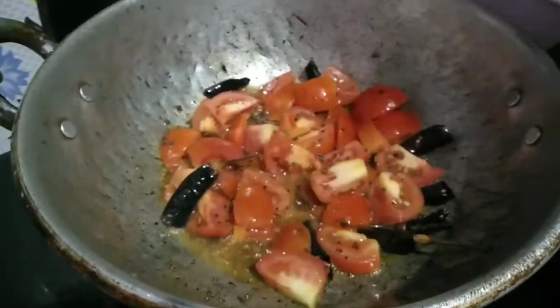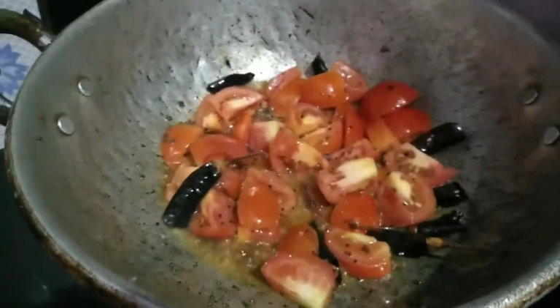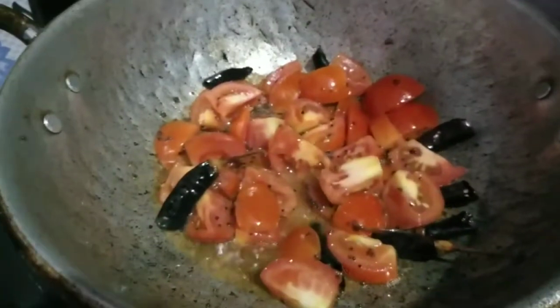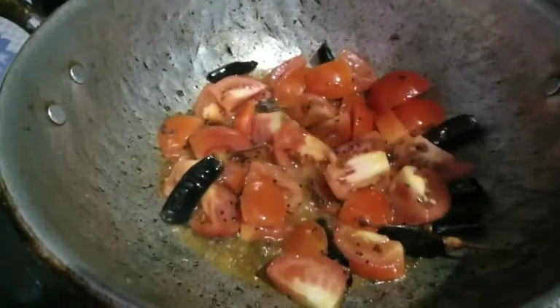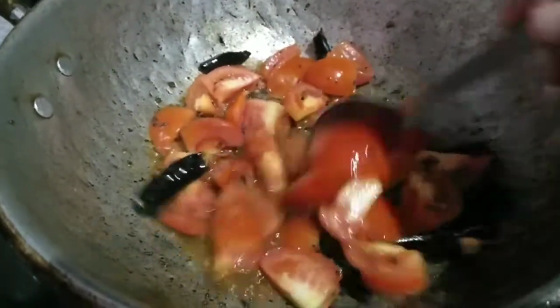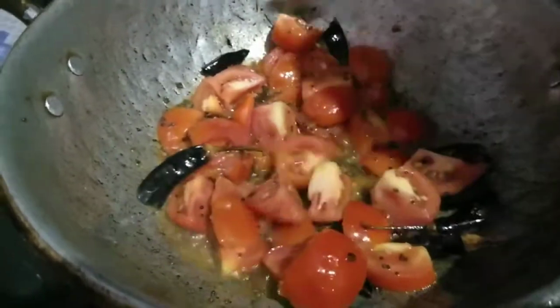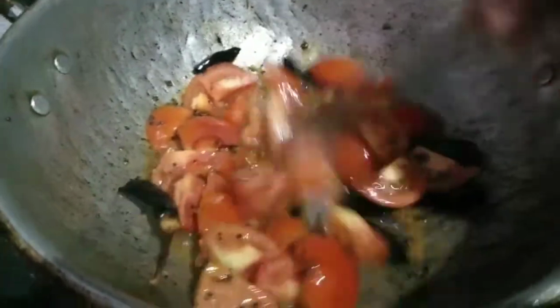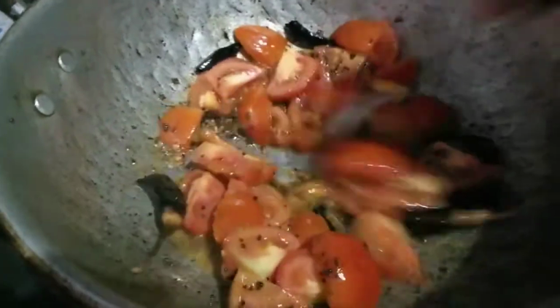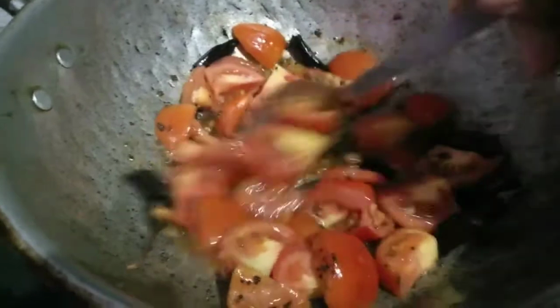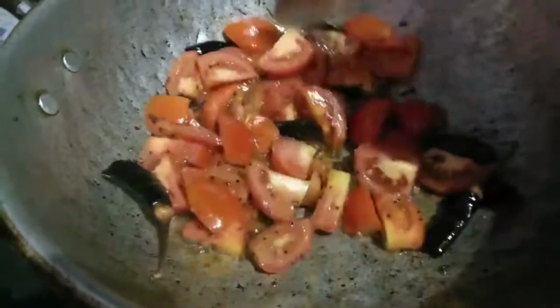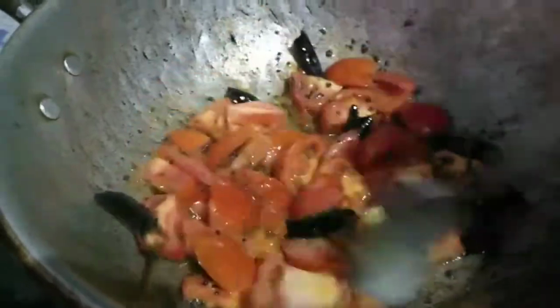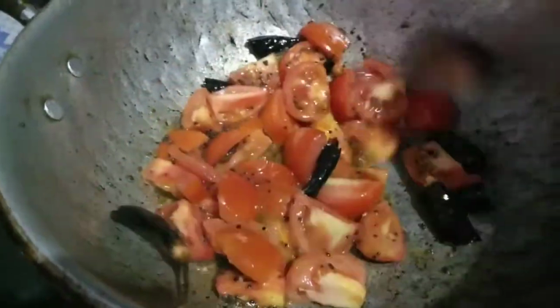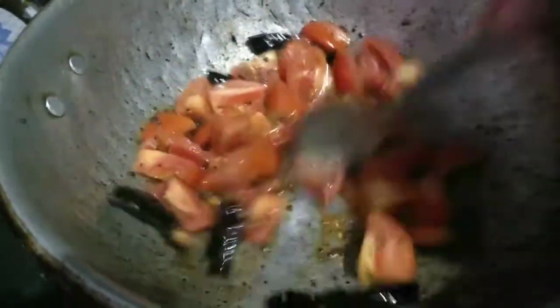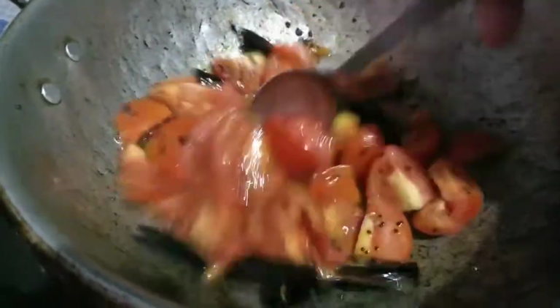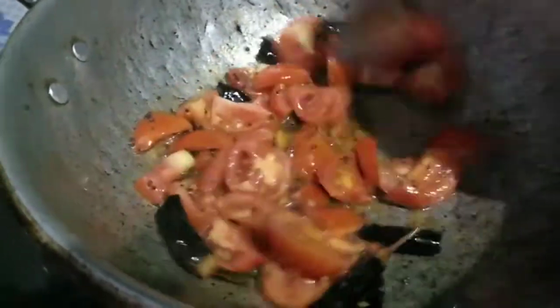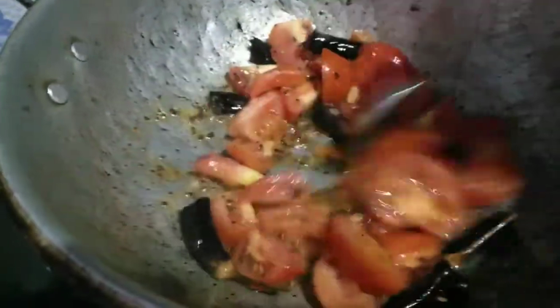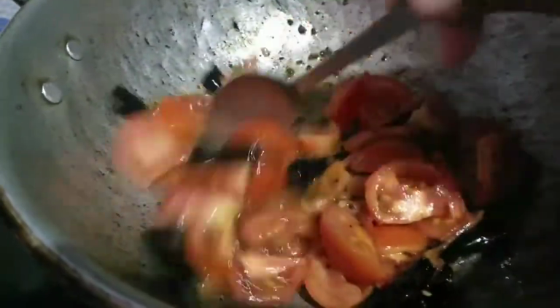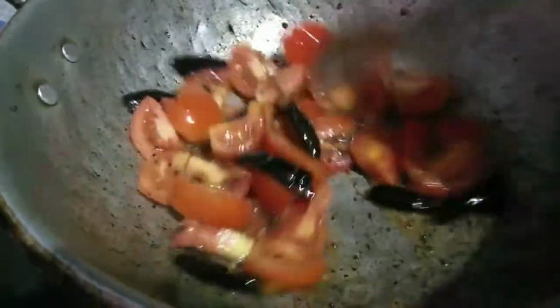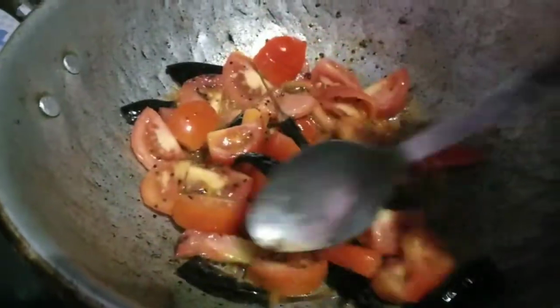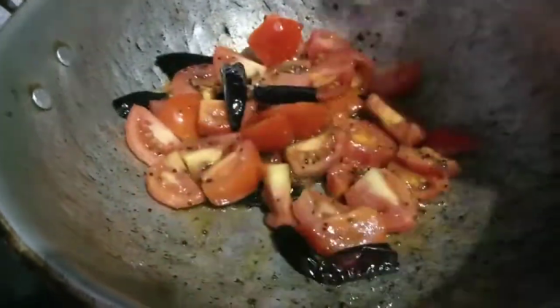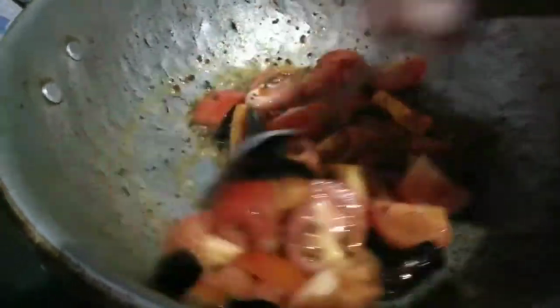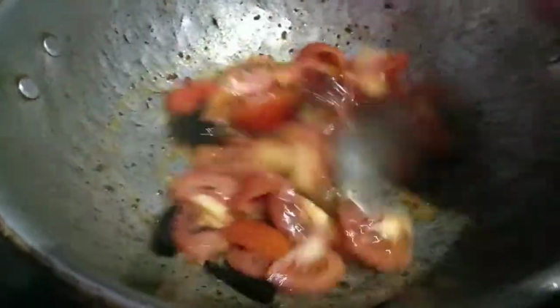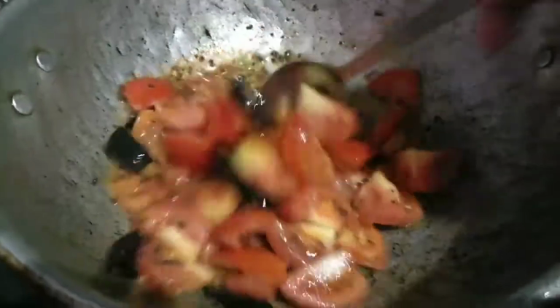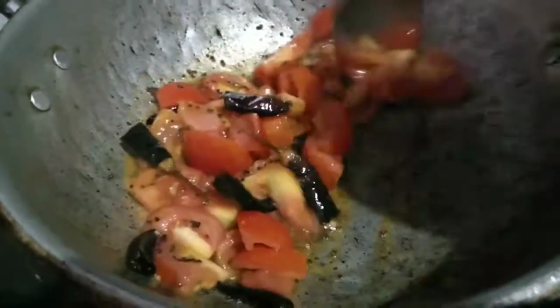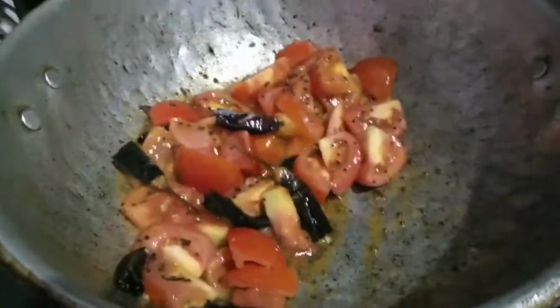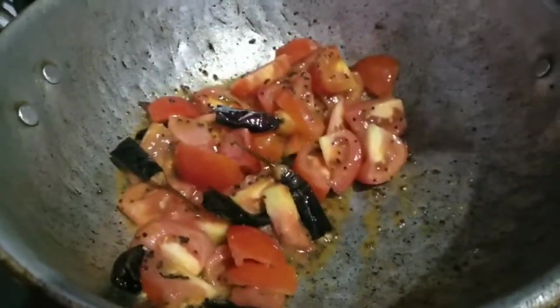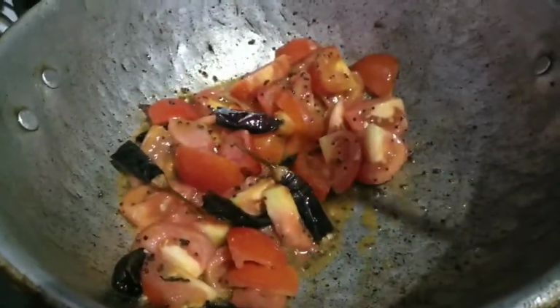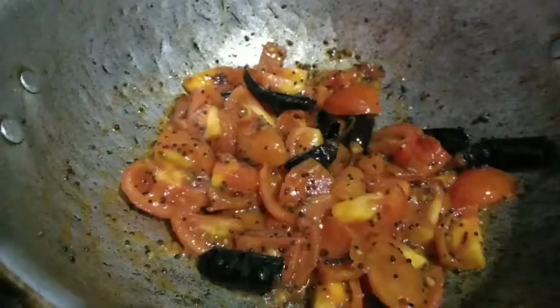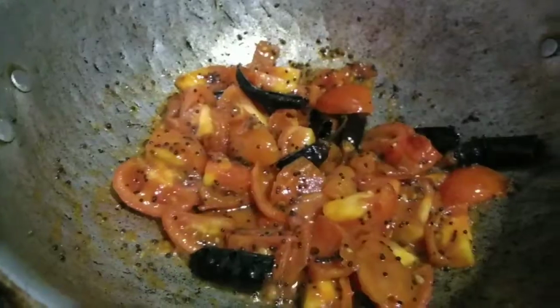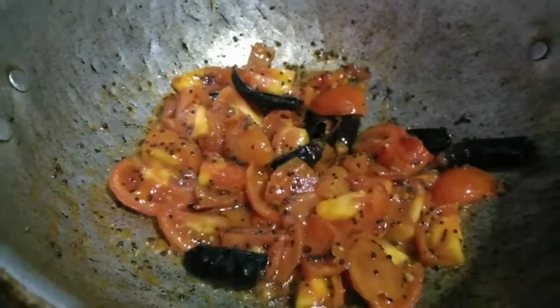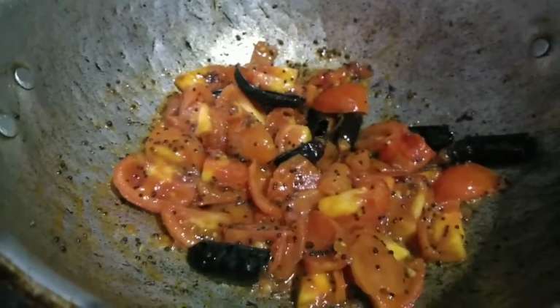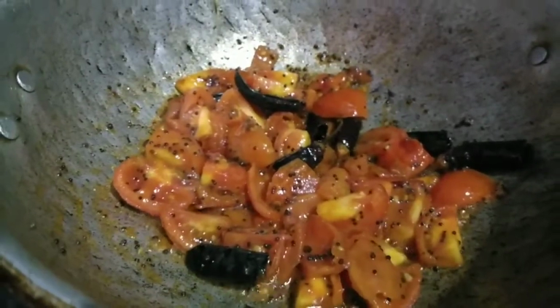Please add another ingredient. Mix the ingredients. This is necessary to supplement food.